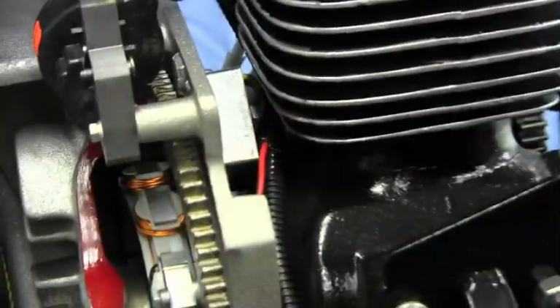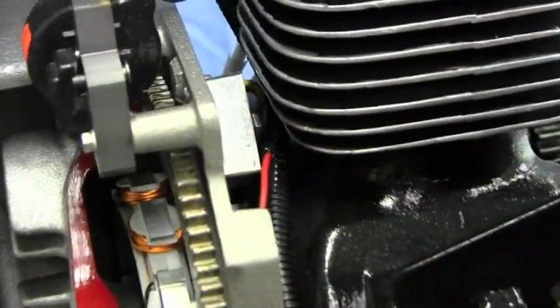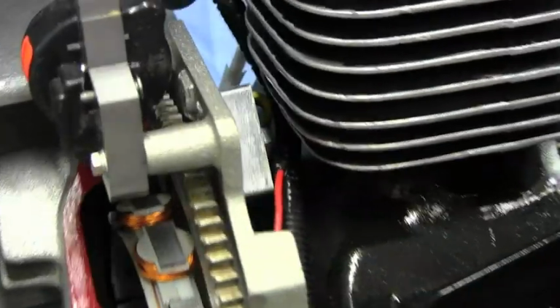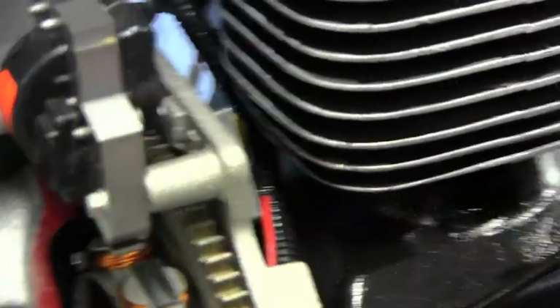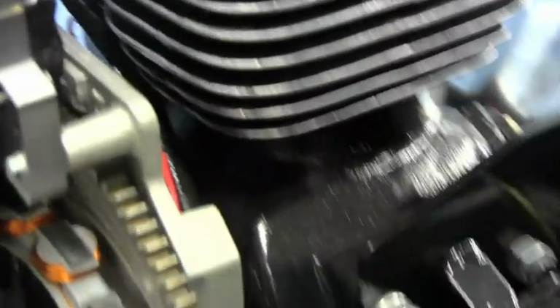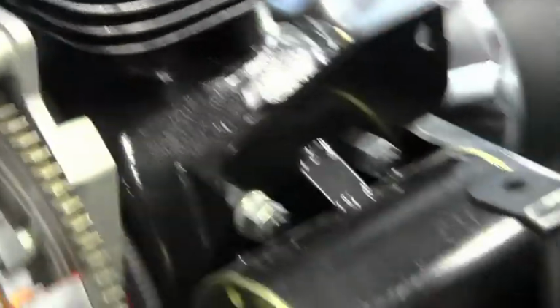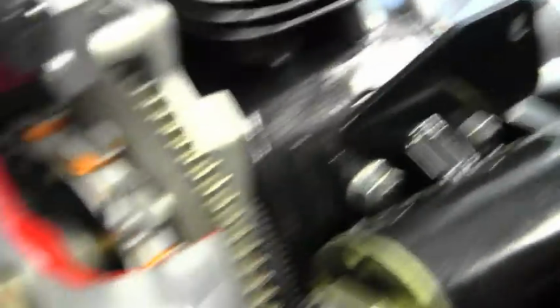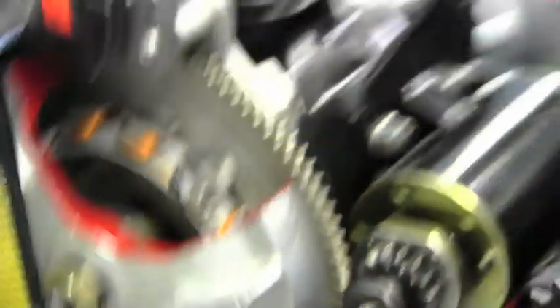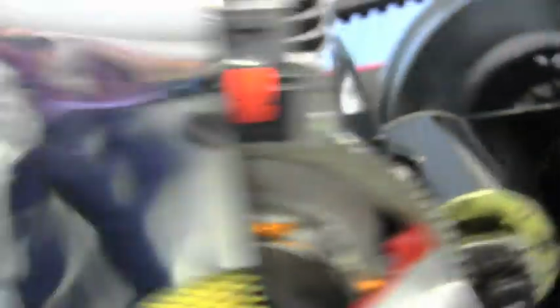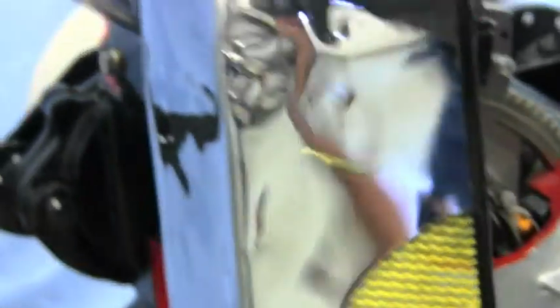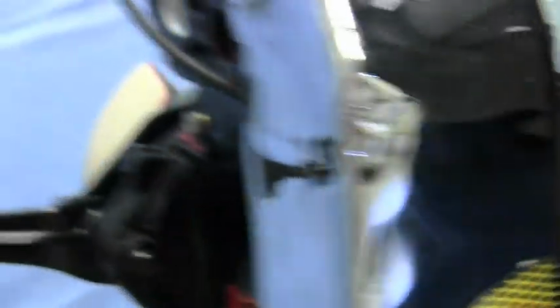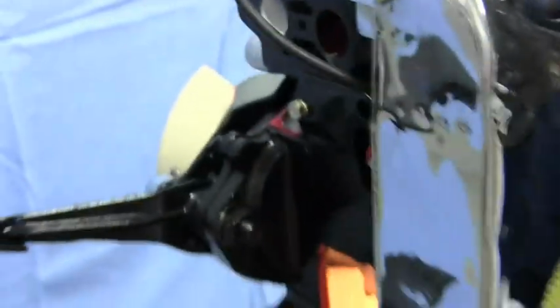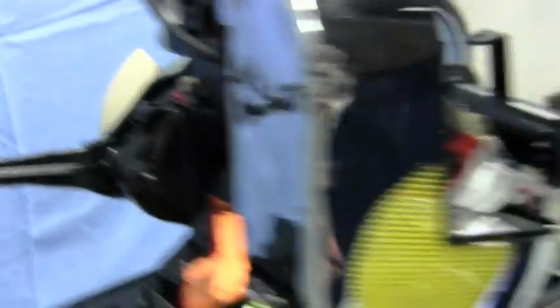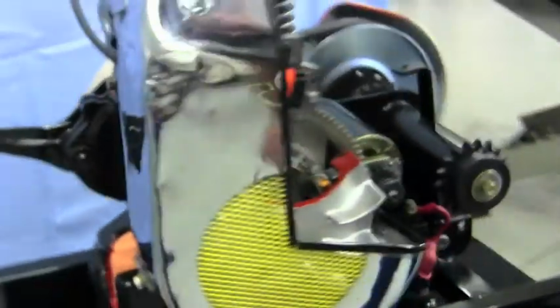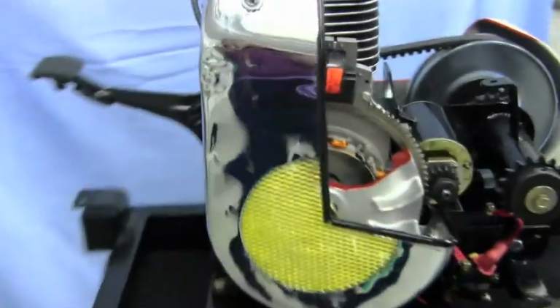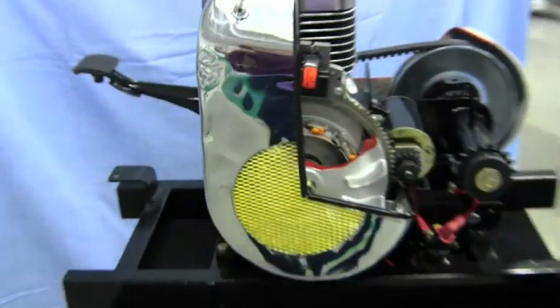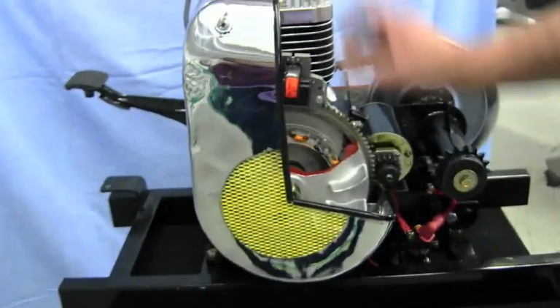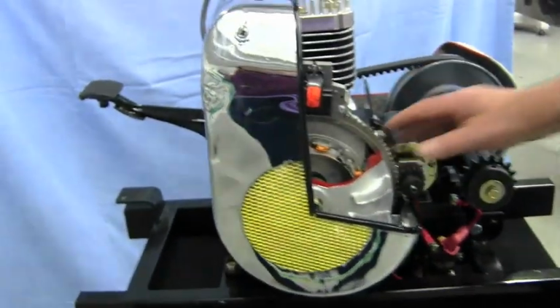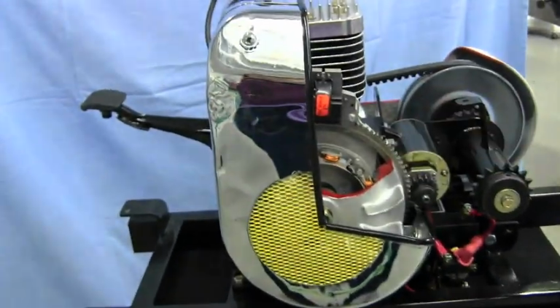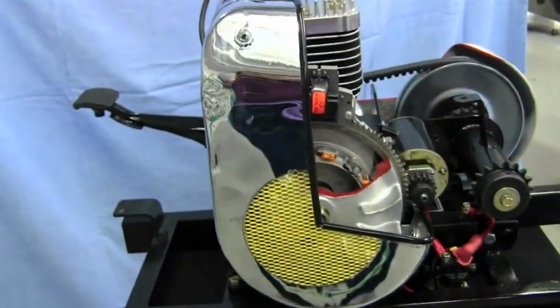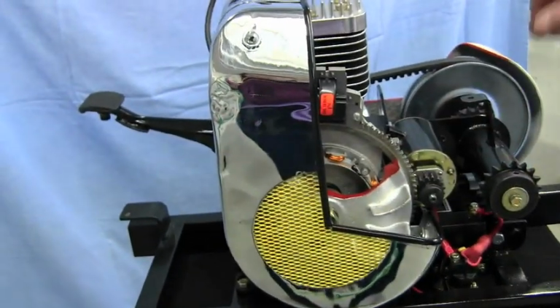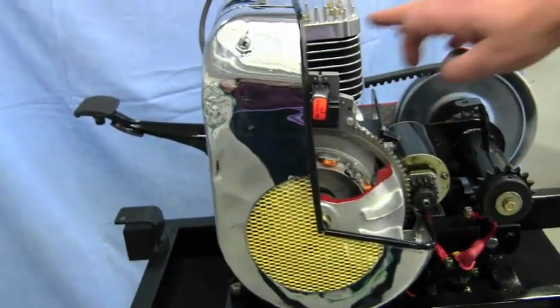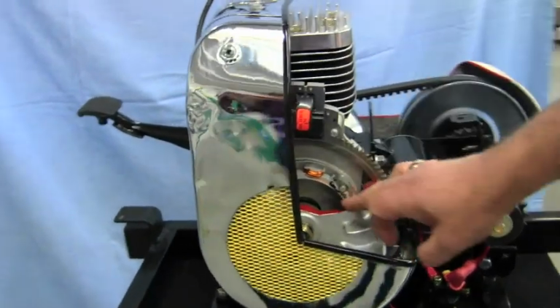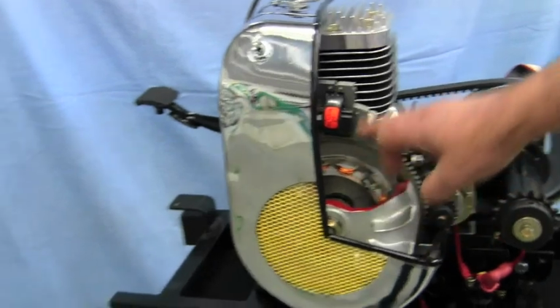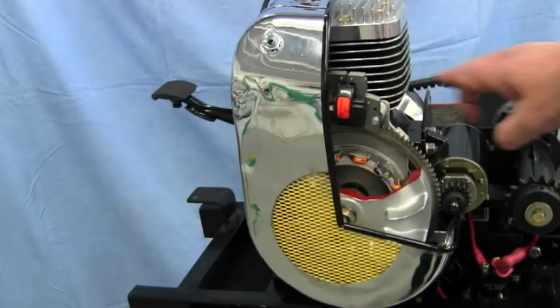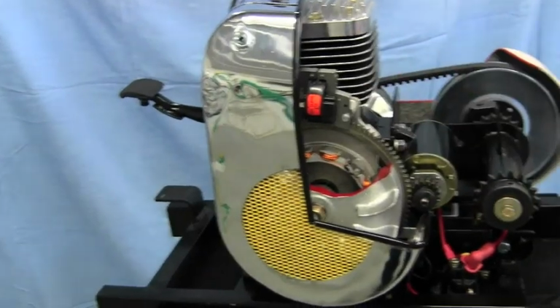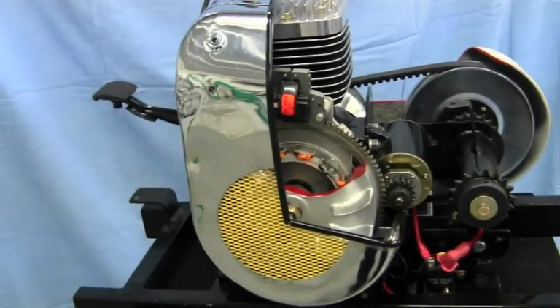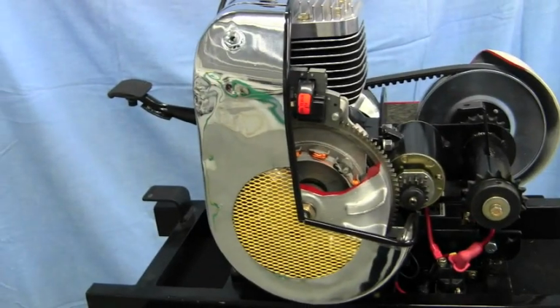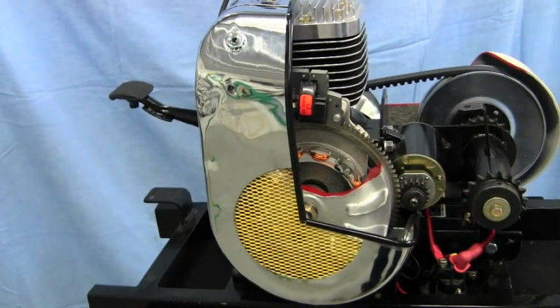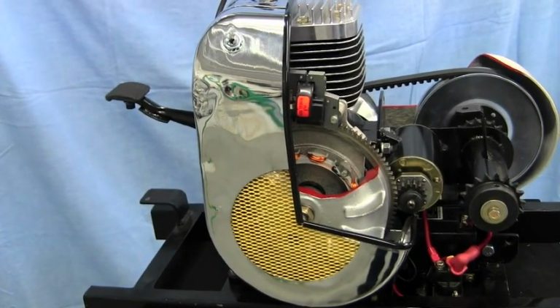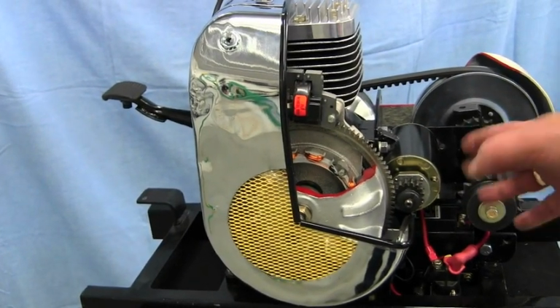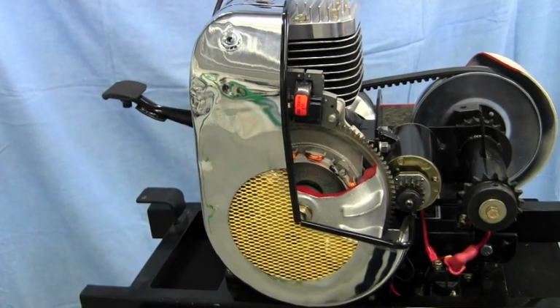Now, as we rotate some further, you can get a look at our charging coils and our ignition coil in our cutaway.